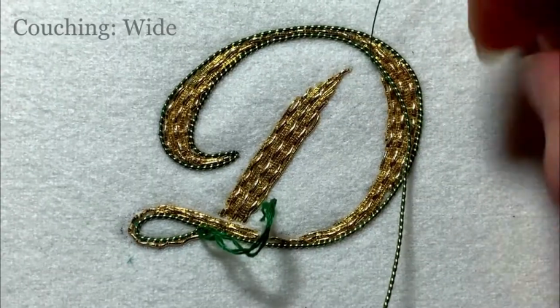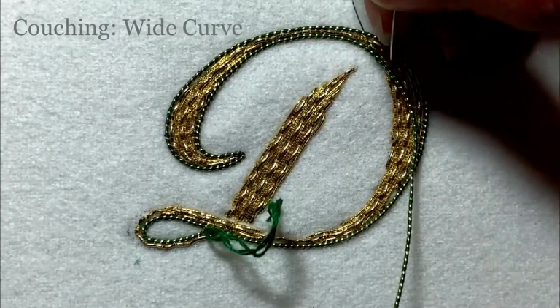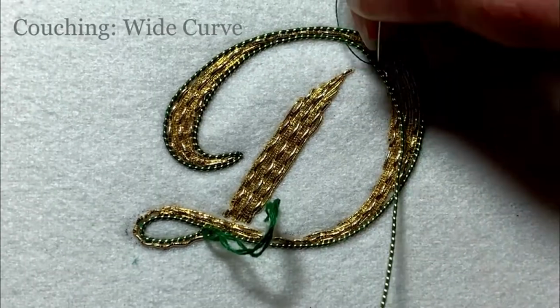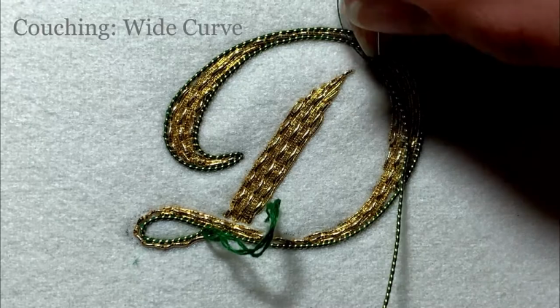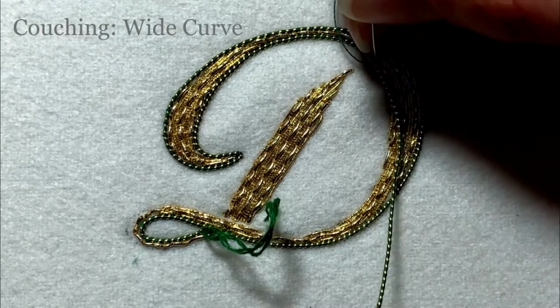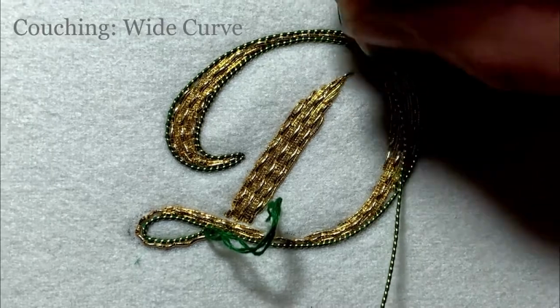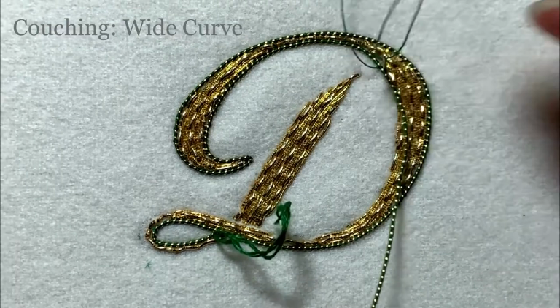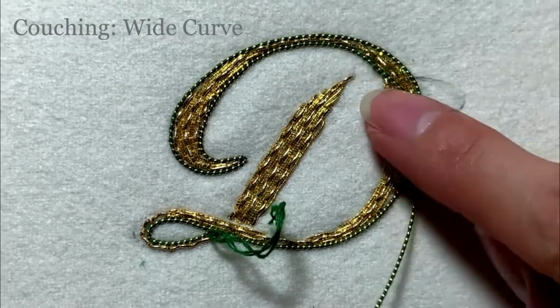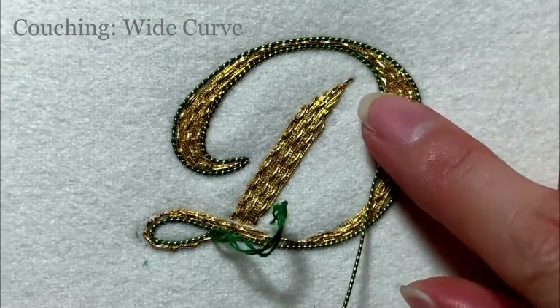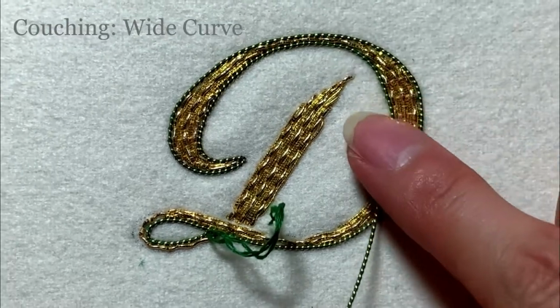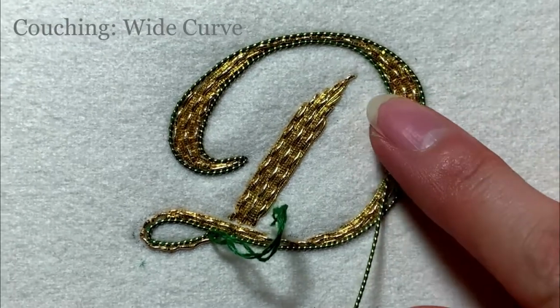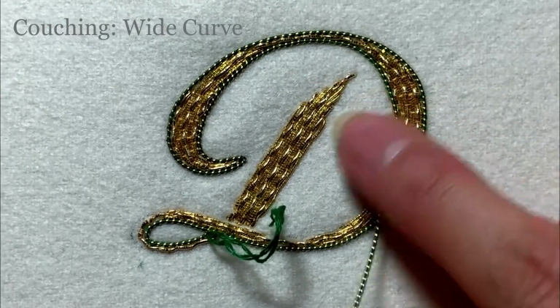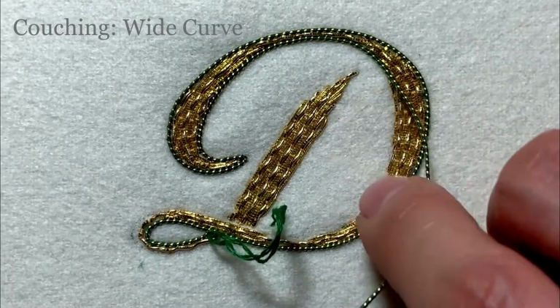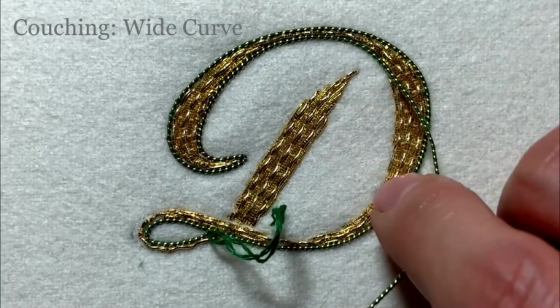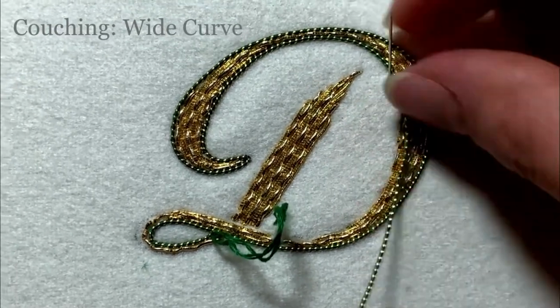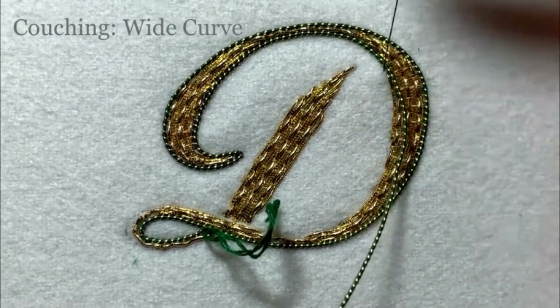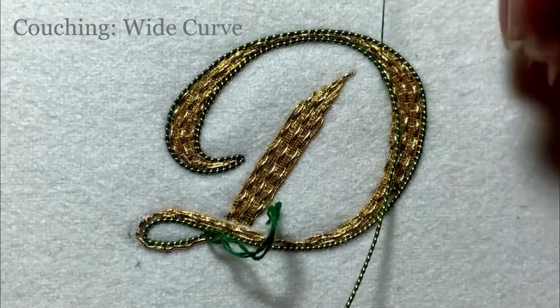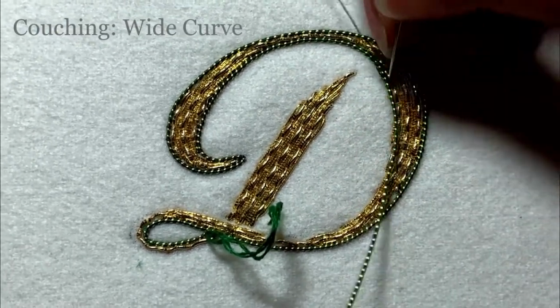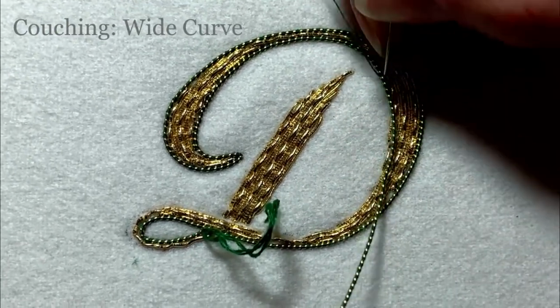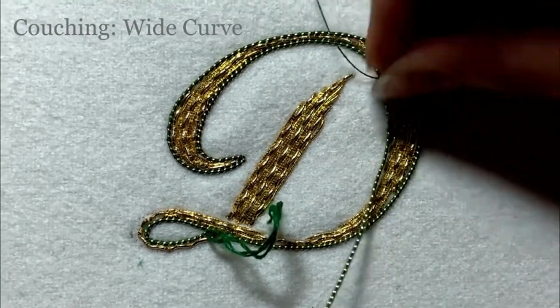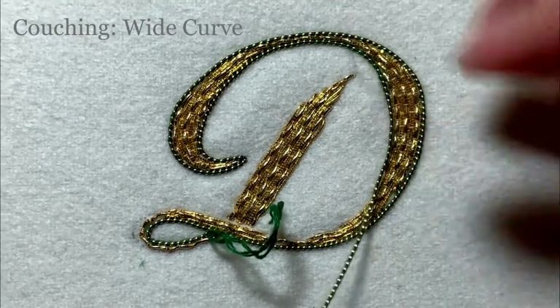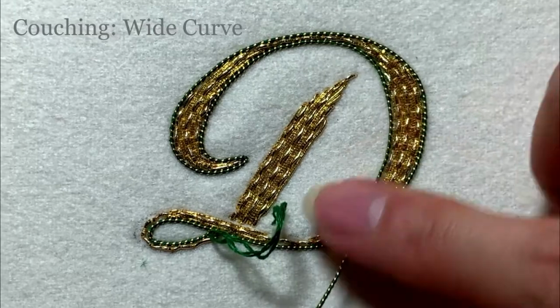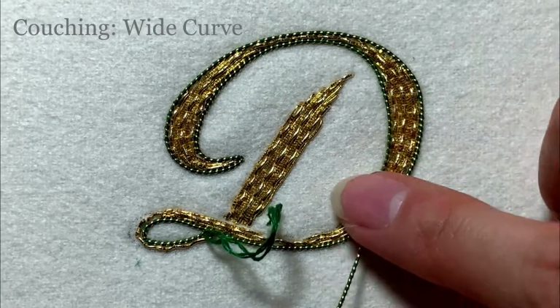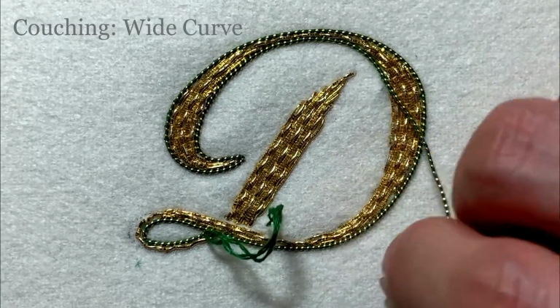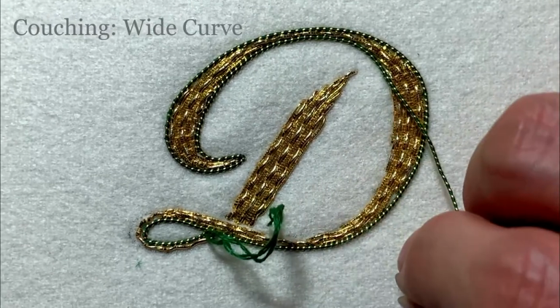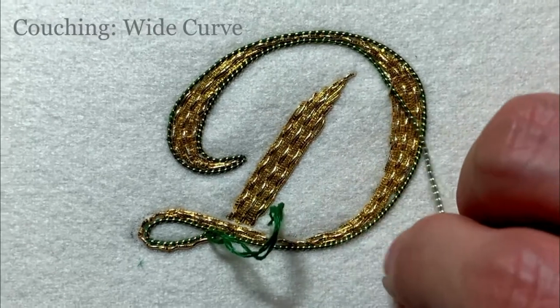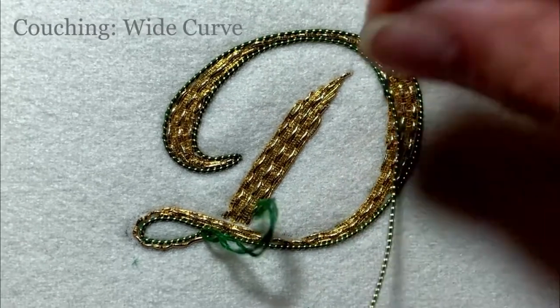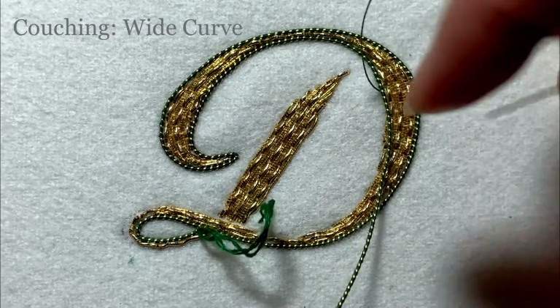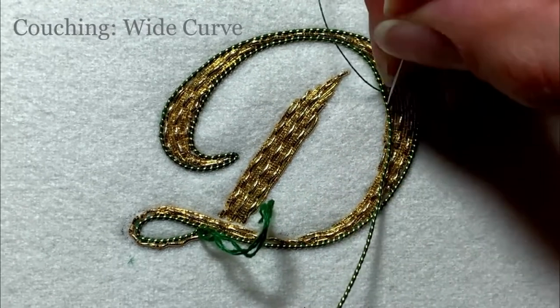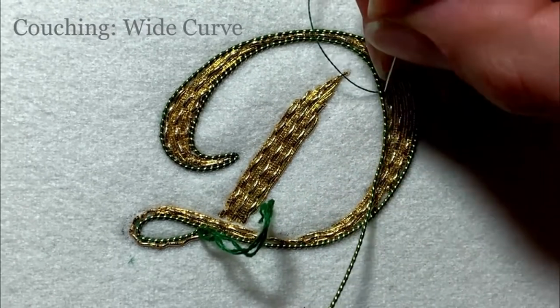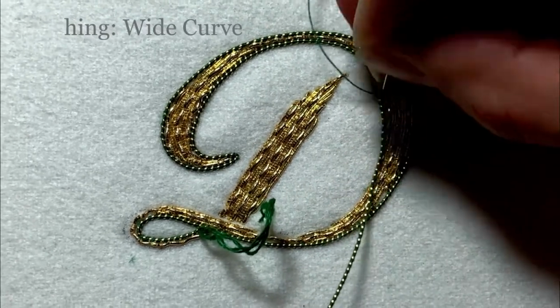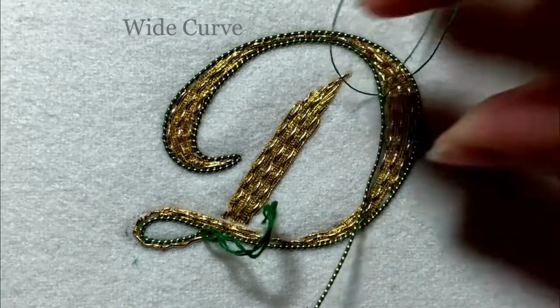Taught by breaking those letters down into their characteristics, you can apply the approaches to the letter of your choosing, and it will arm you to be able to take on any shapes you might come across.